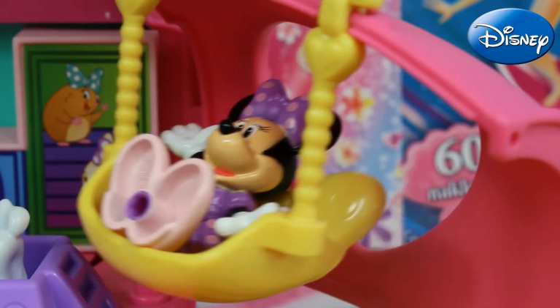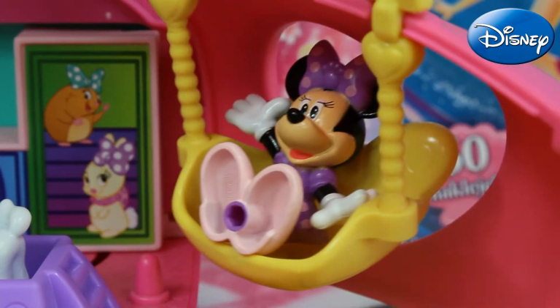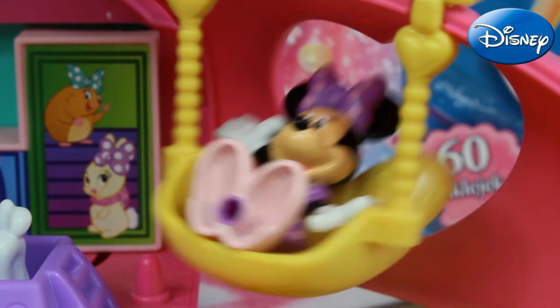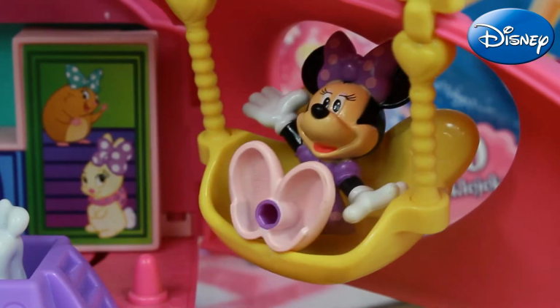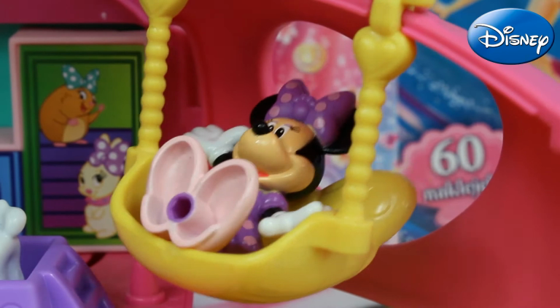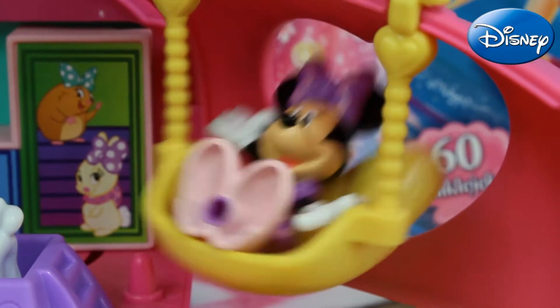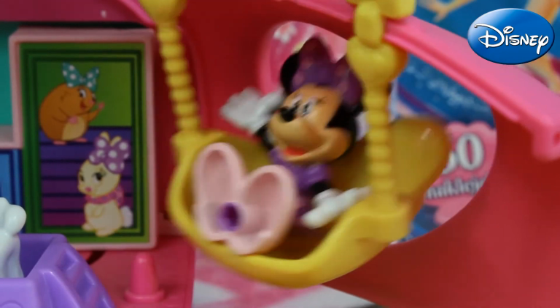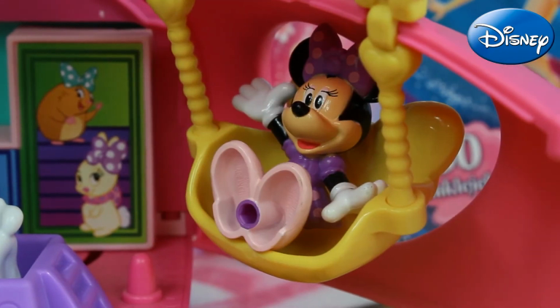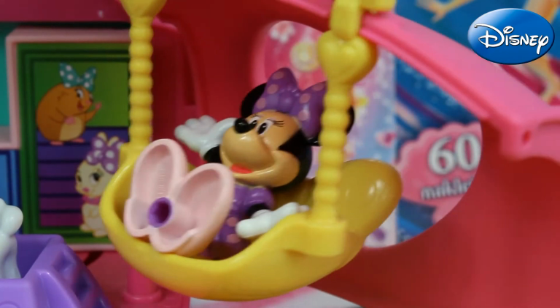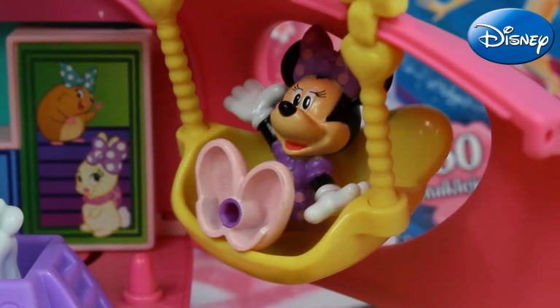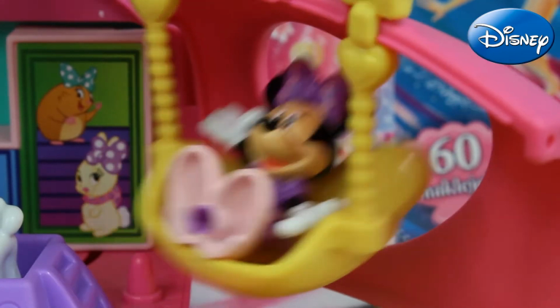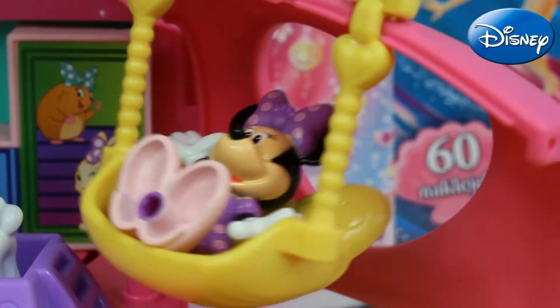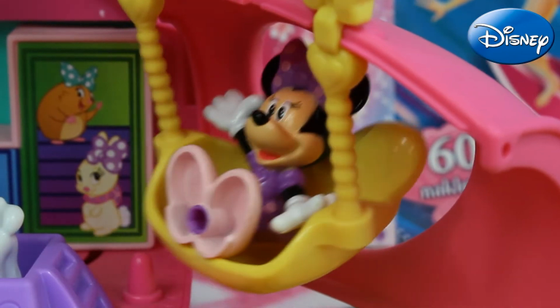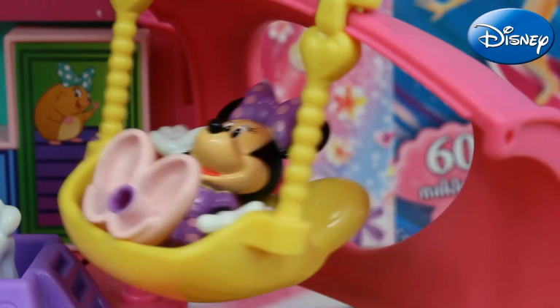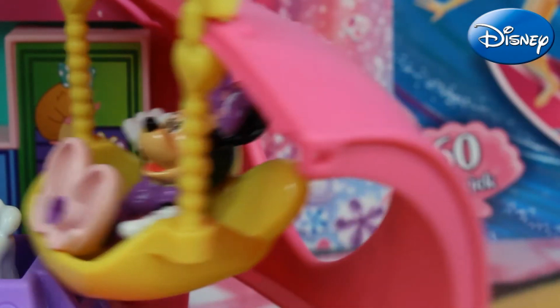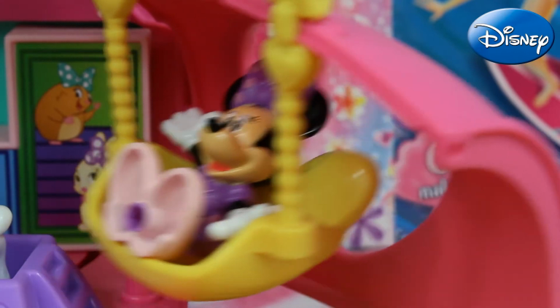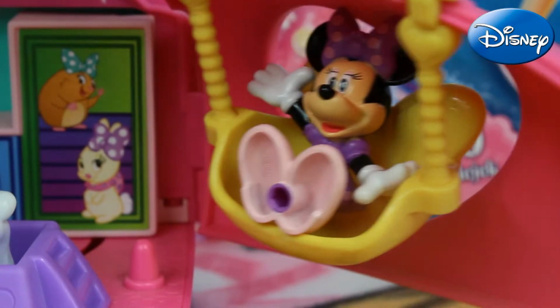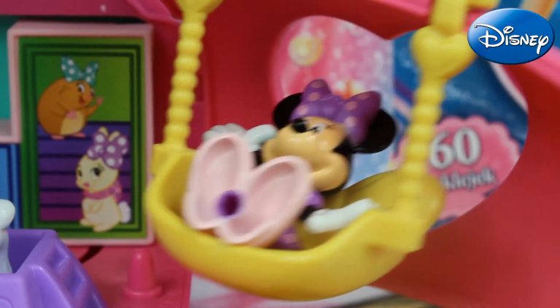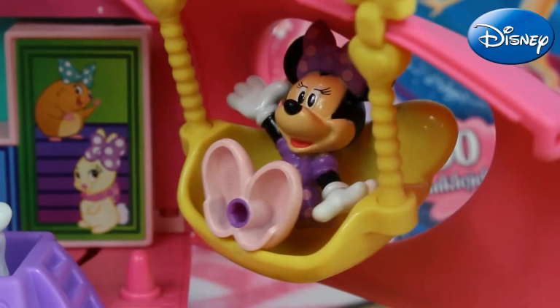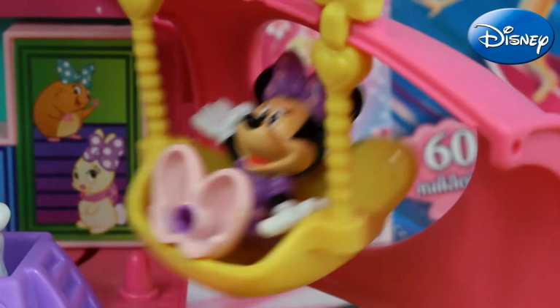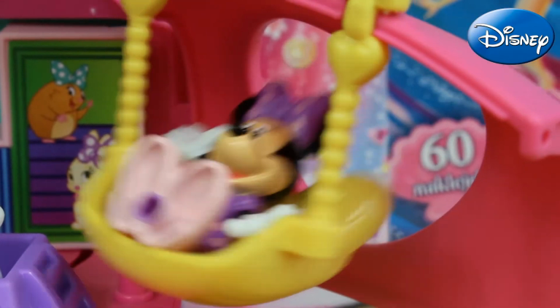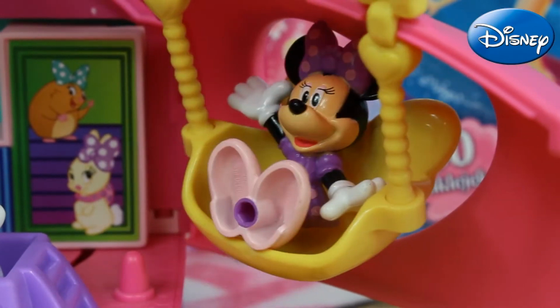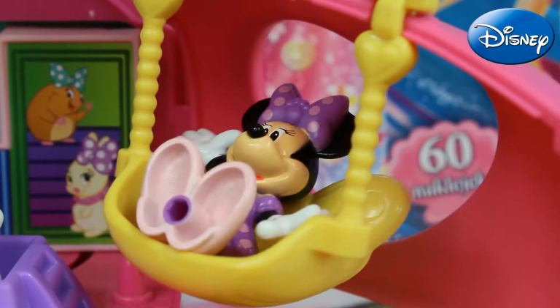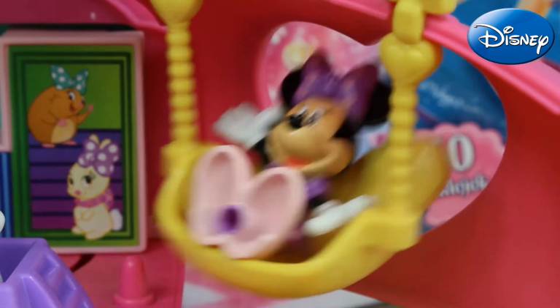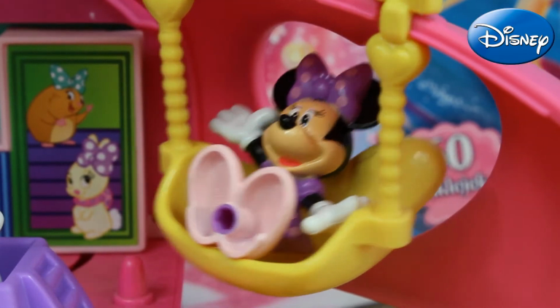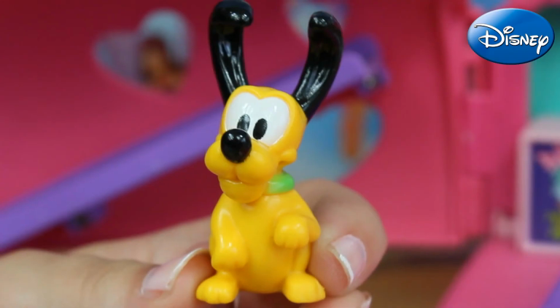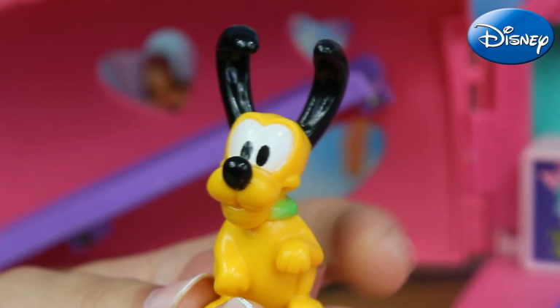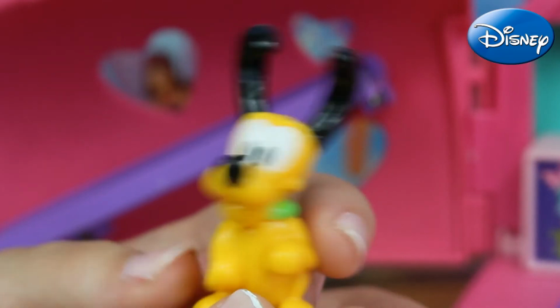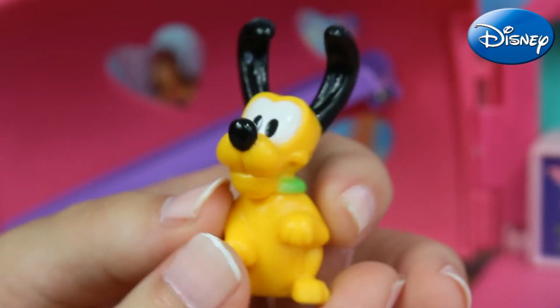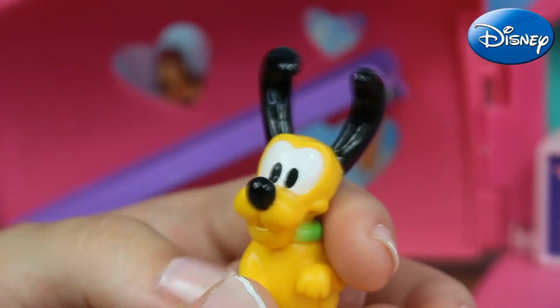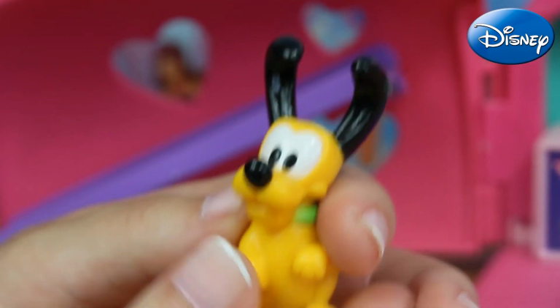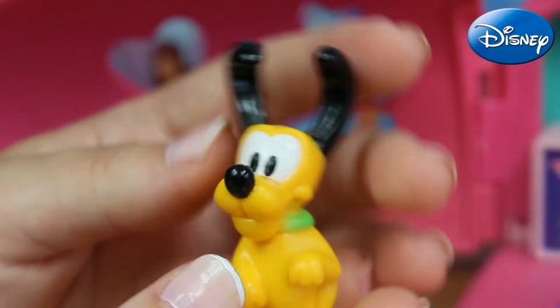Now she's sitting in this purple sand bed. In another corner is sitting our cute Minnie and she's resting in this yellow swing, also with the shape of a bow, and thanks to that she's having fun all the time.